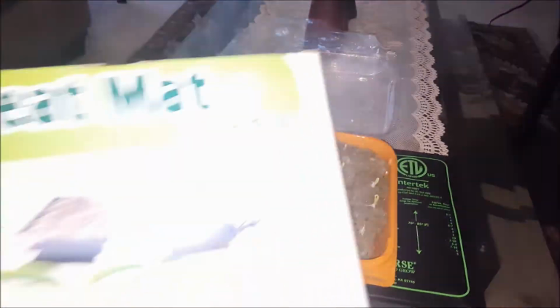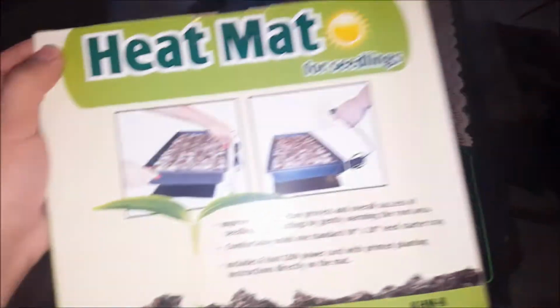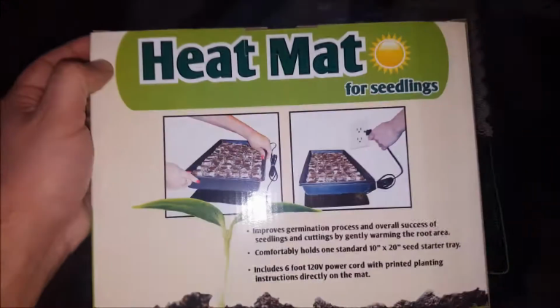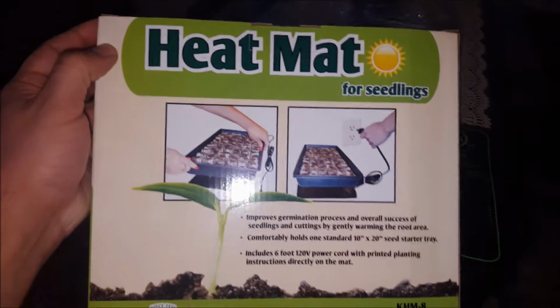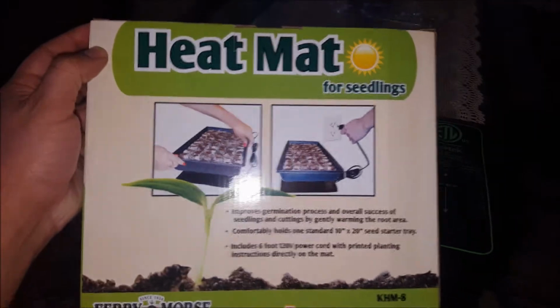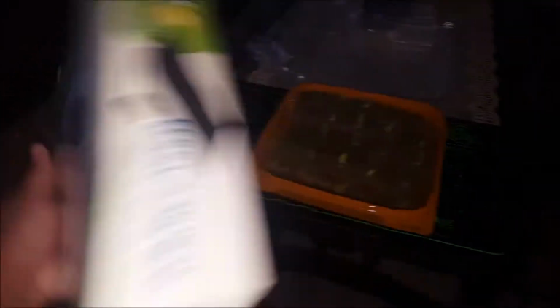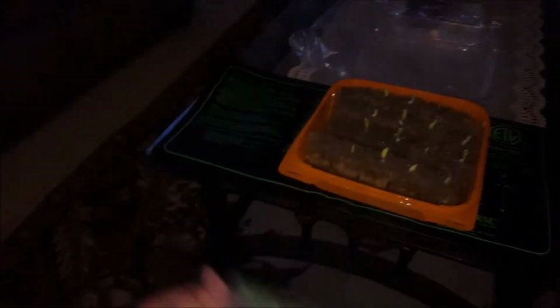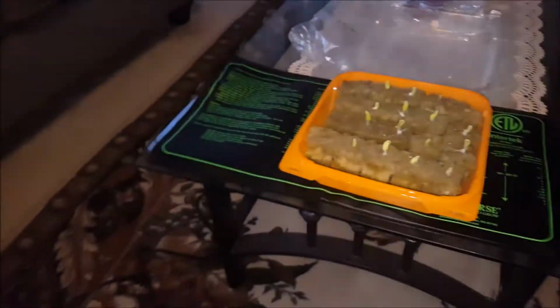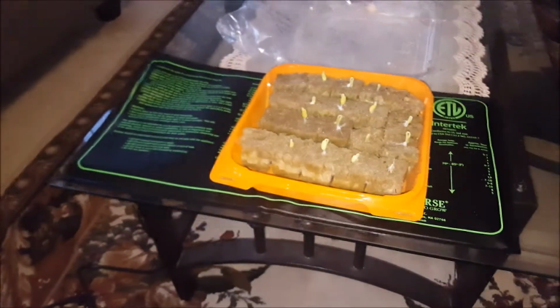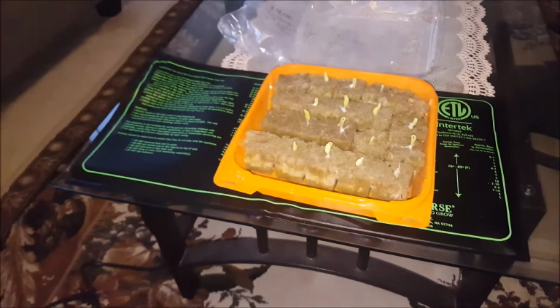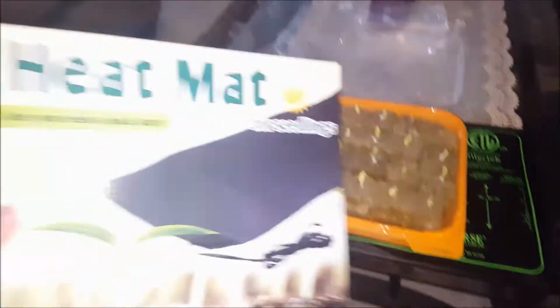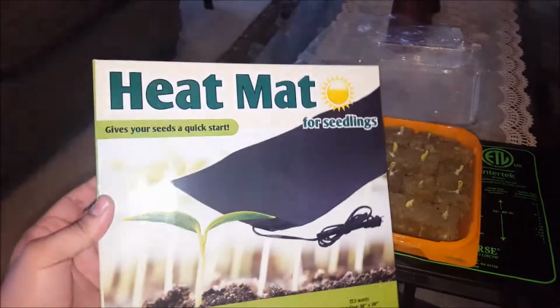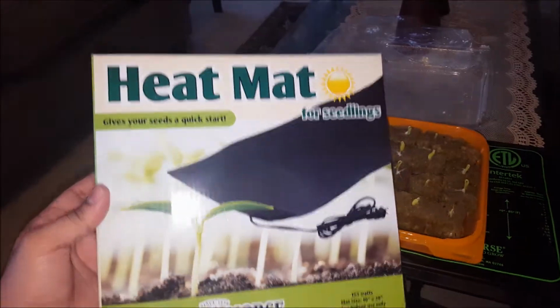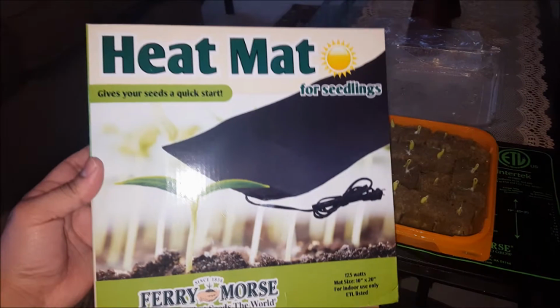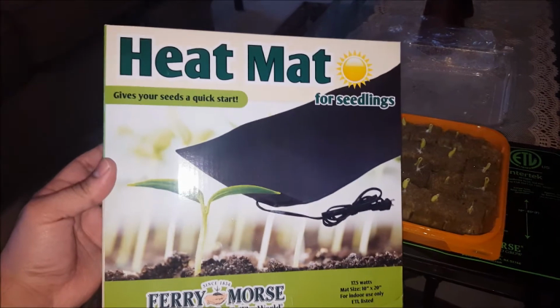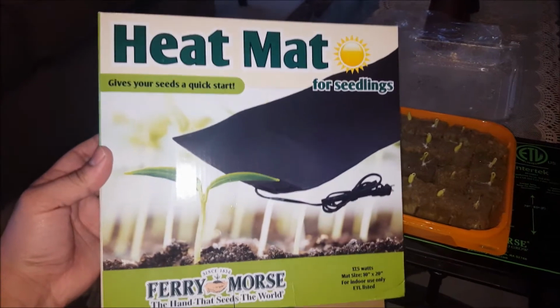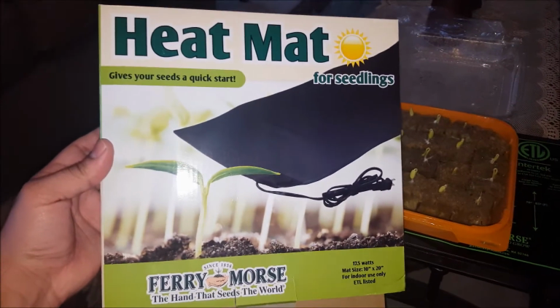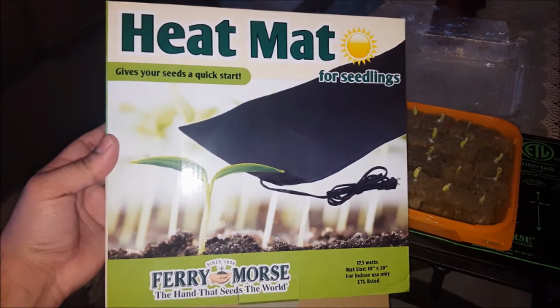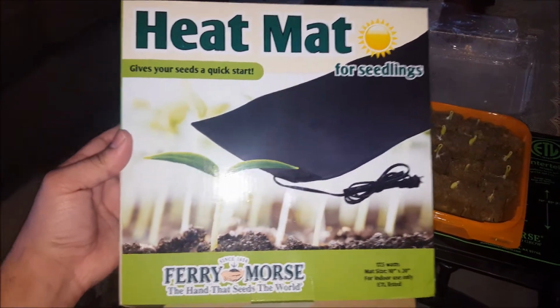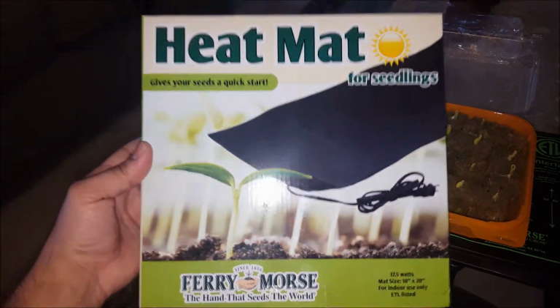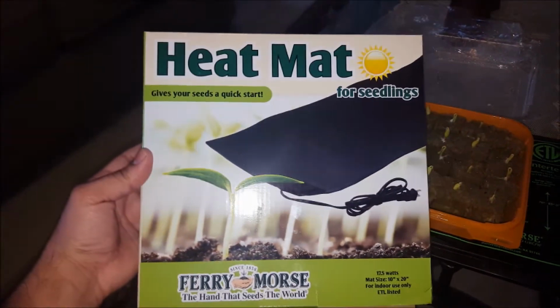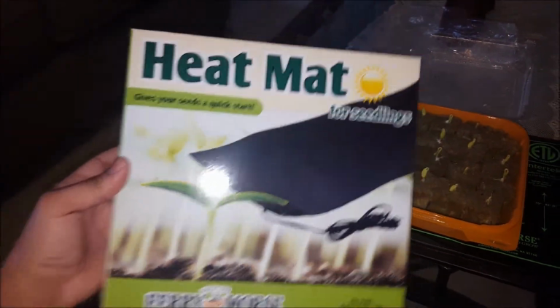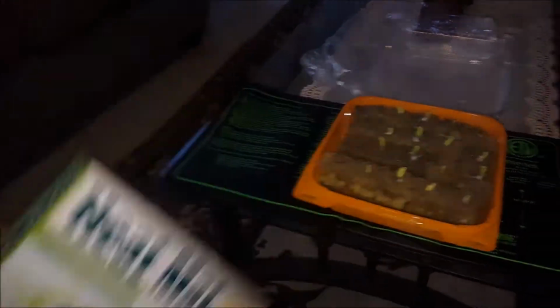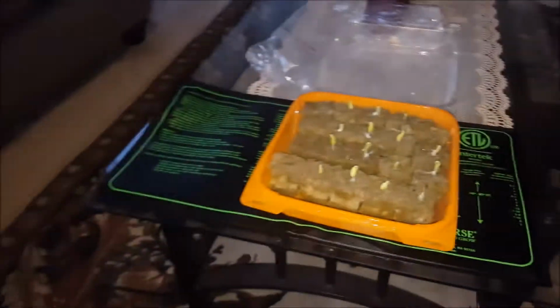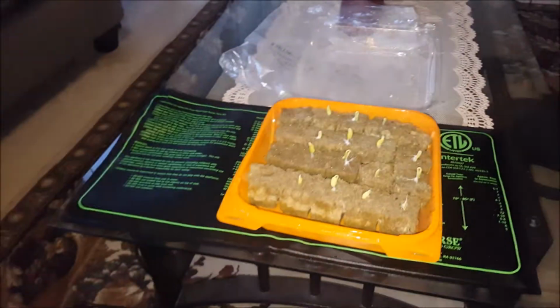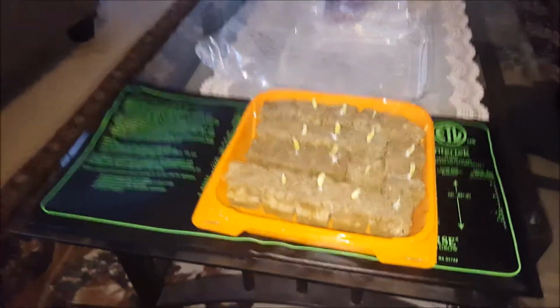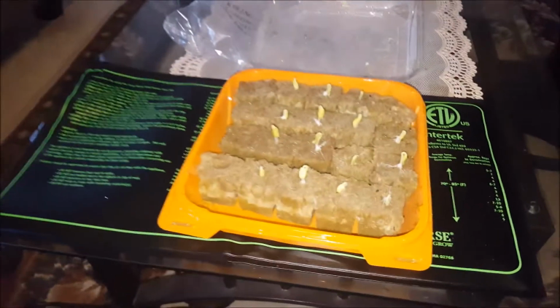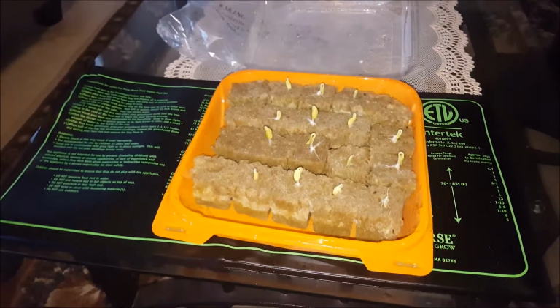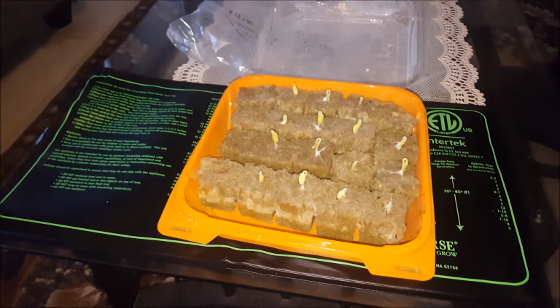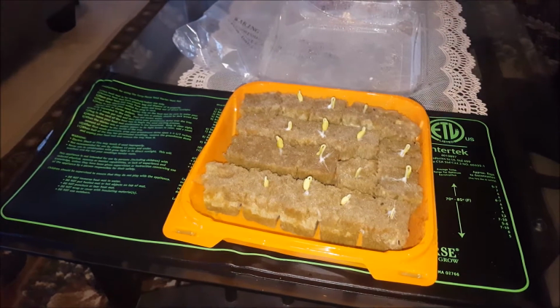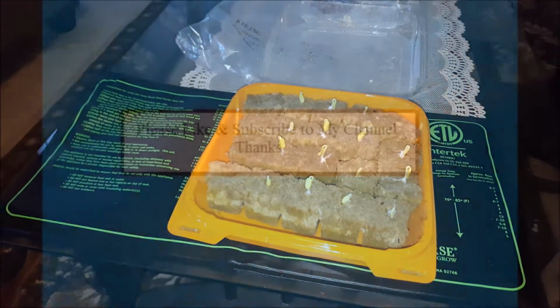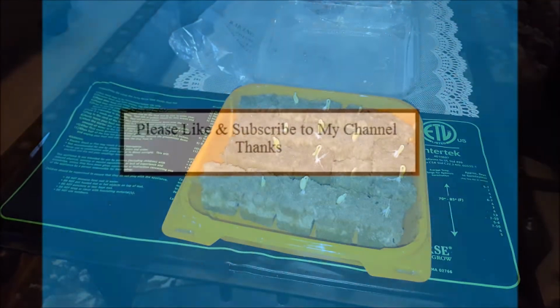So if you ask me about this product, I think it definitely works very well for your seedlings. I hope you liked this video — thank you very much.